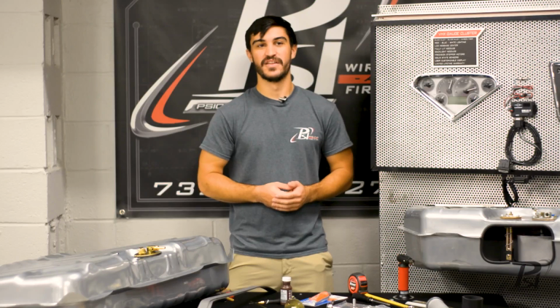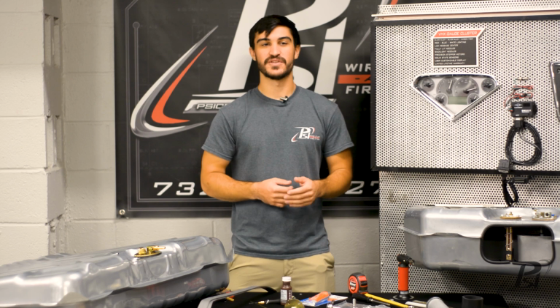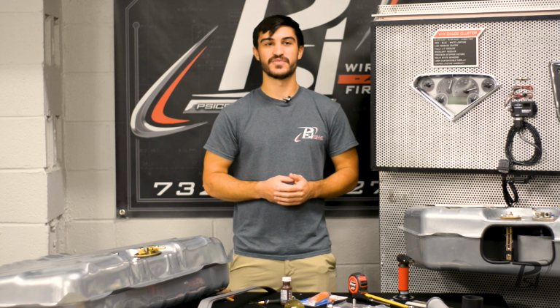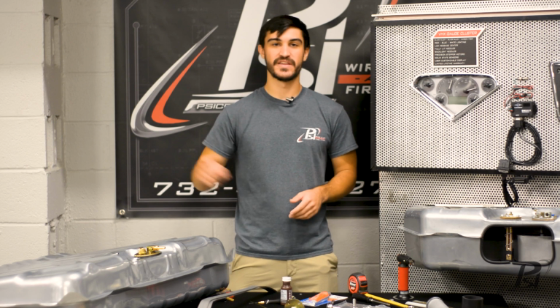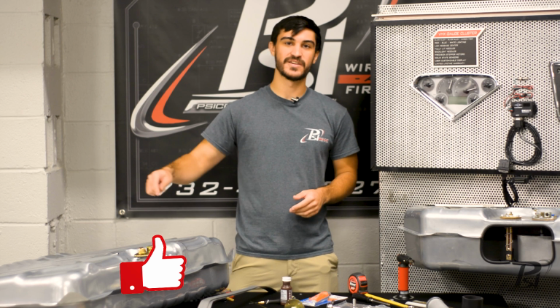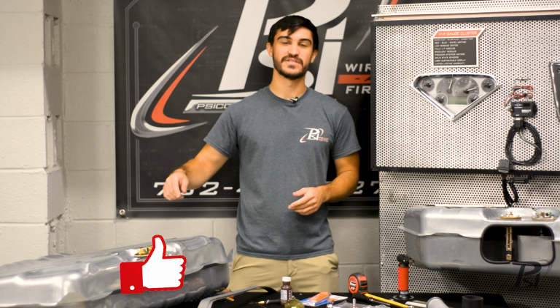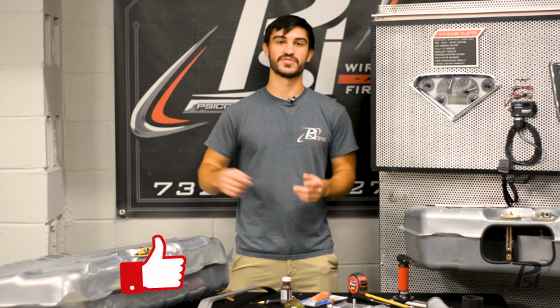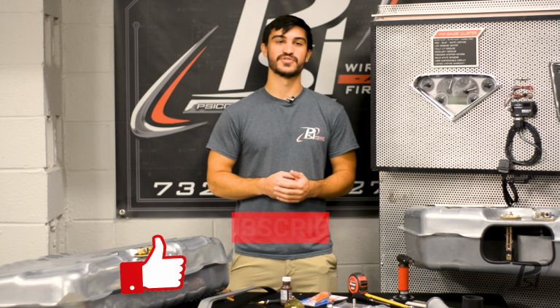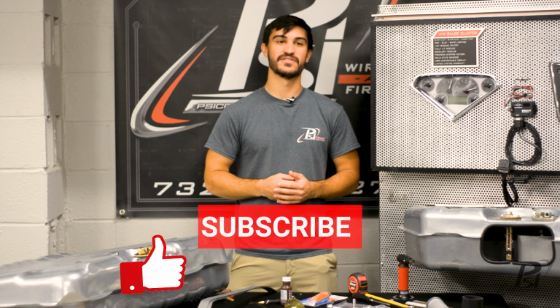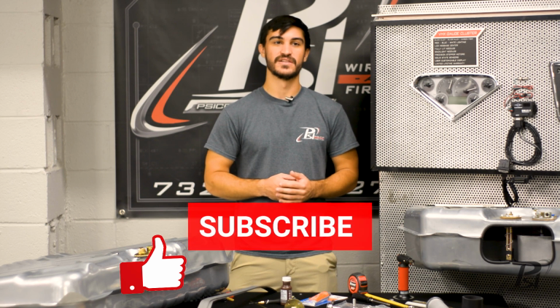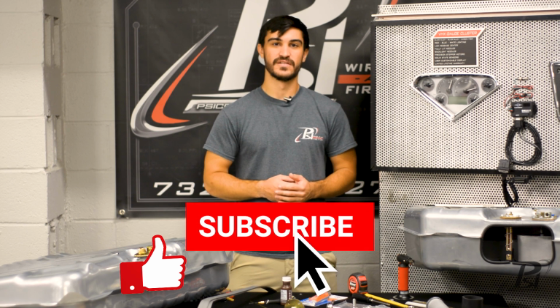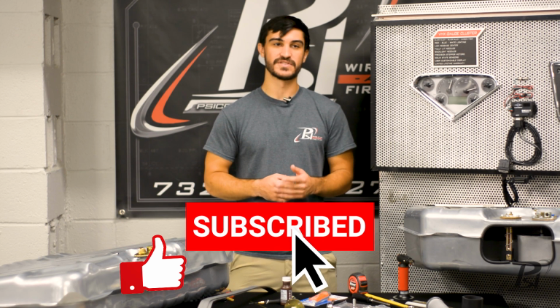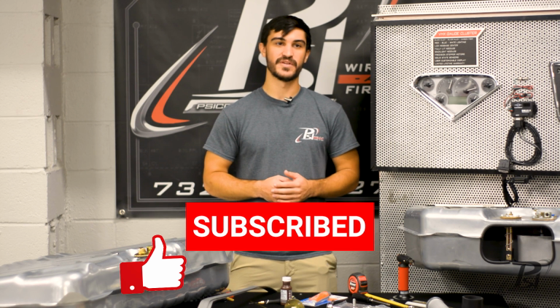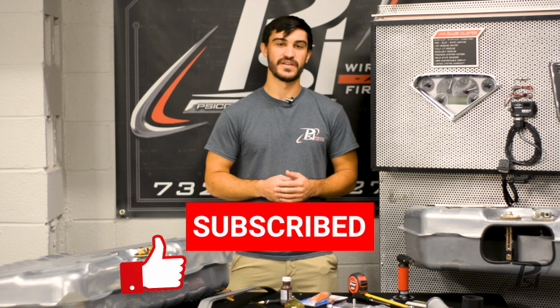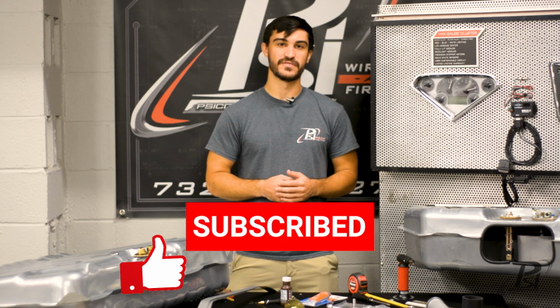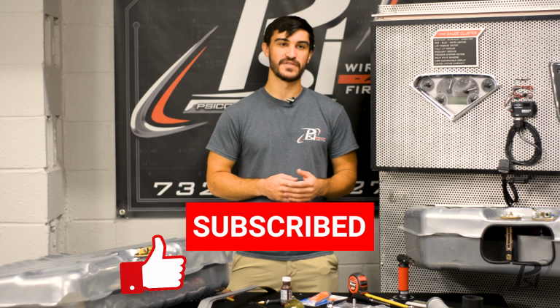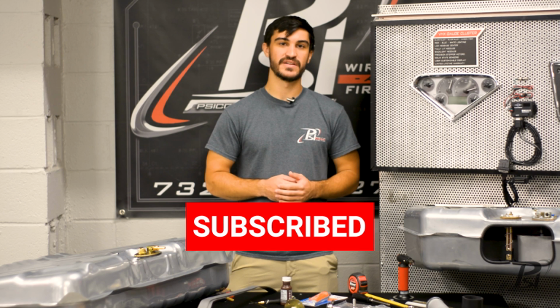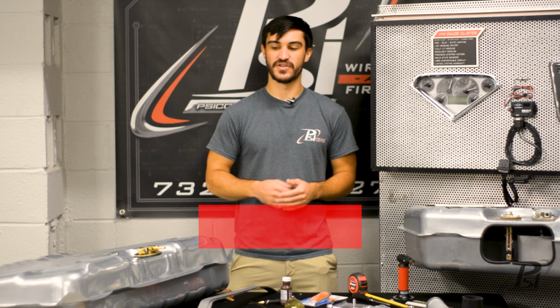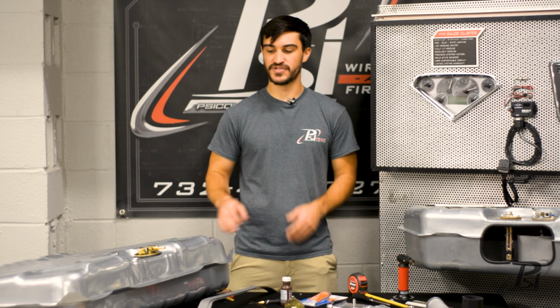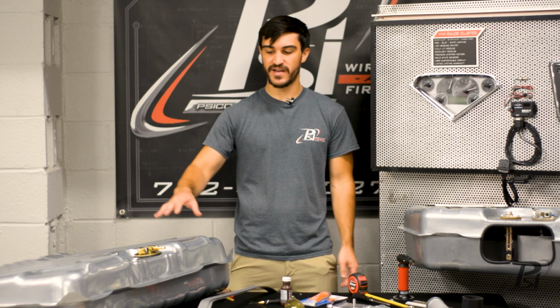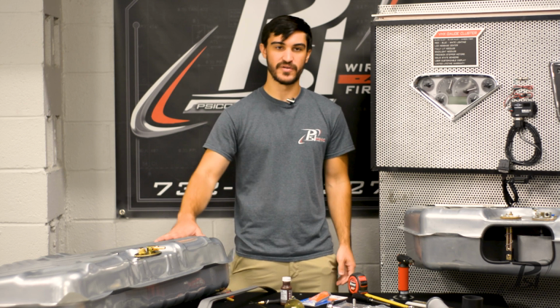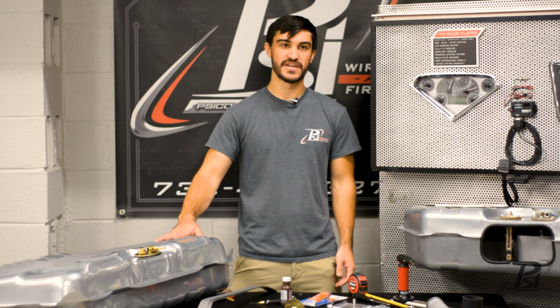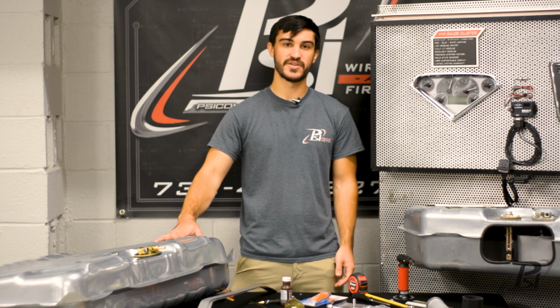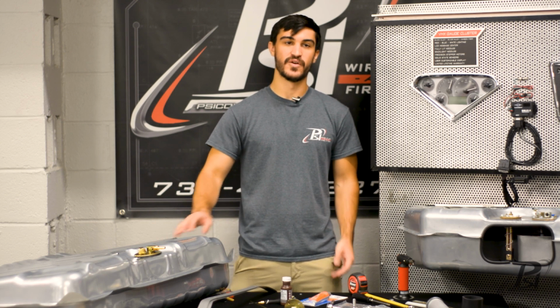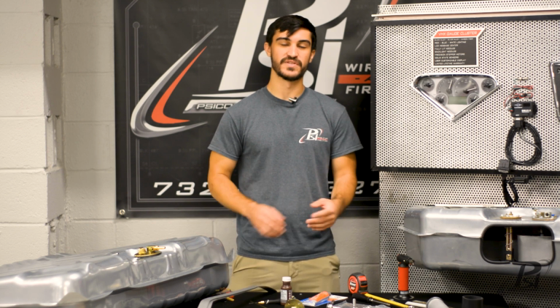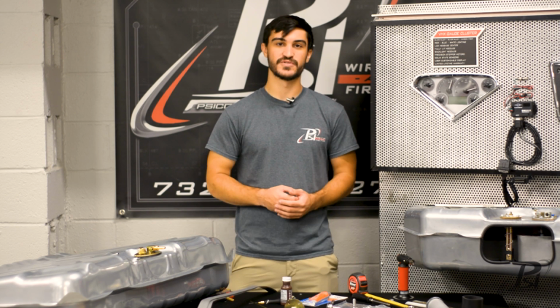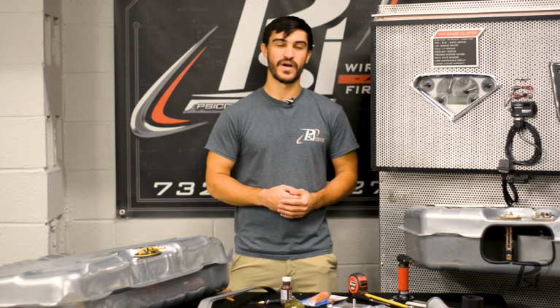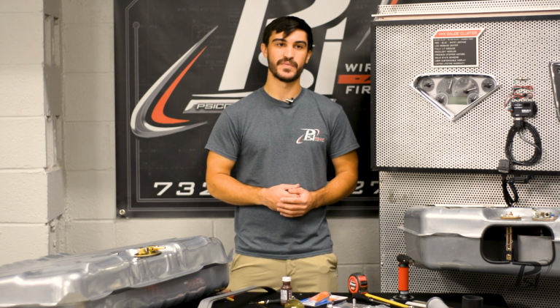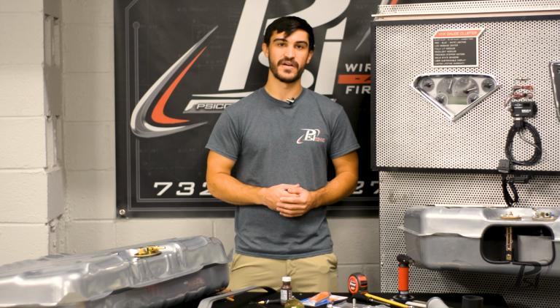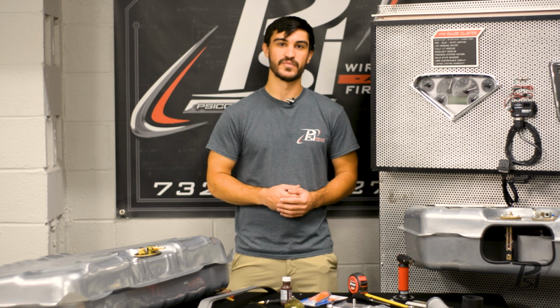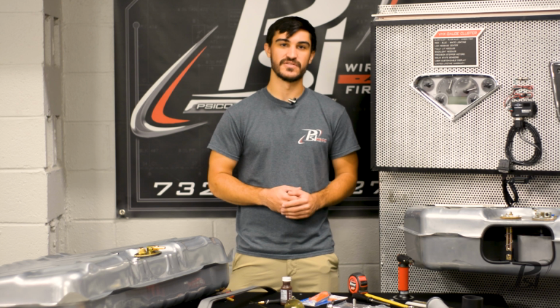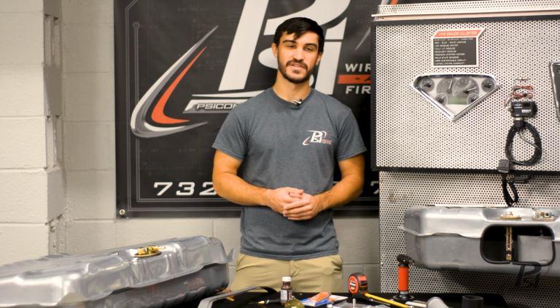Thanks for watching guys. Remember to hit that like button, subscribe to the channel, and leave us a comment with any future video ideas or any questions you have about your tank setup. We hope this helps you get wired up and fired up. We'll see you in the next video.